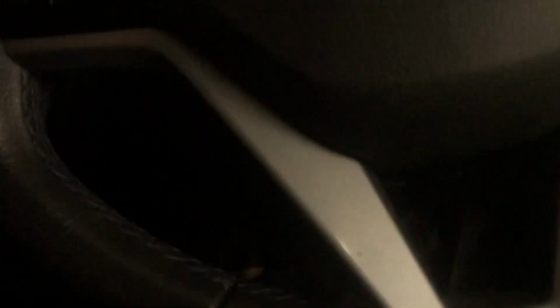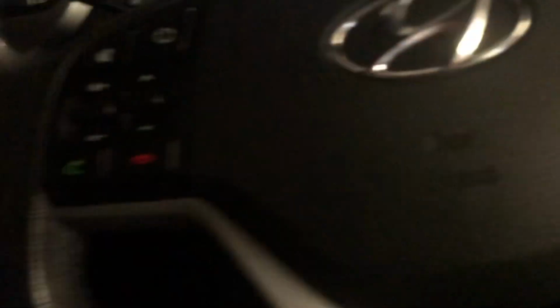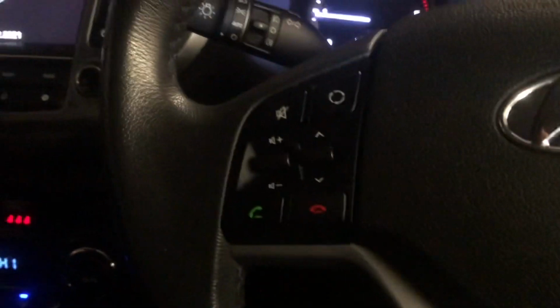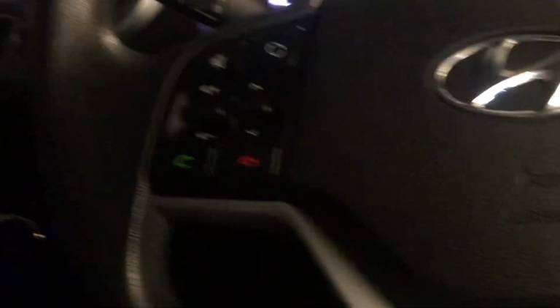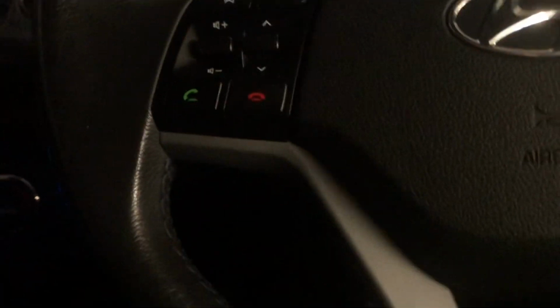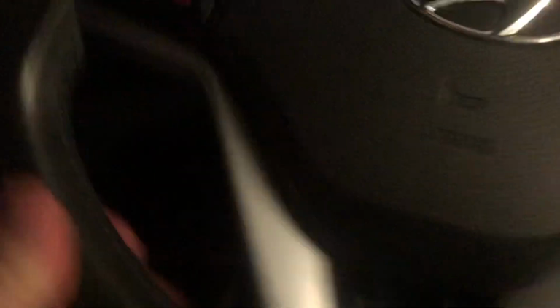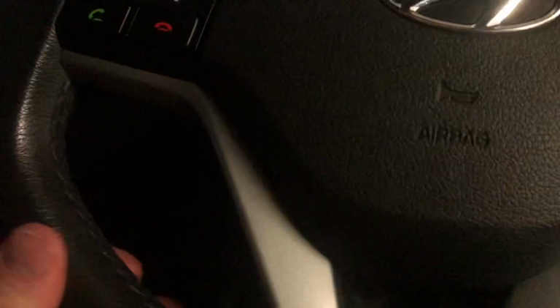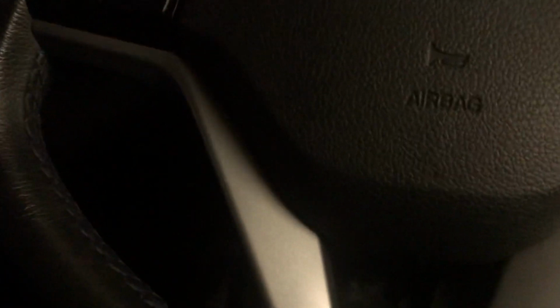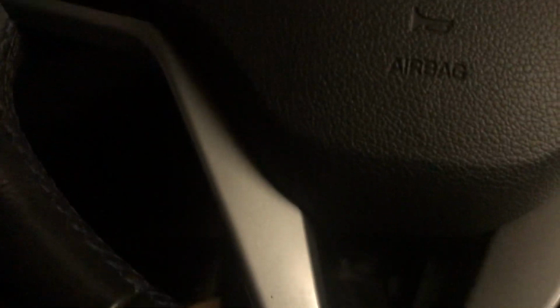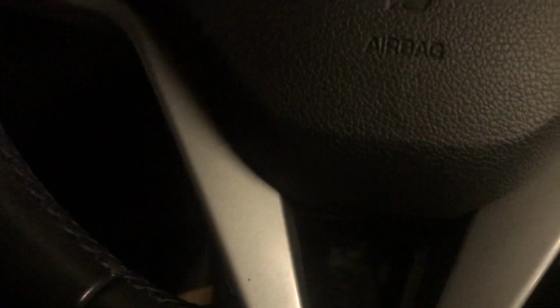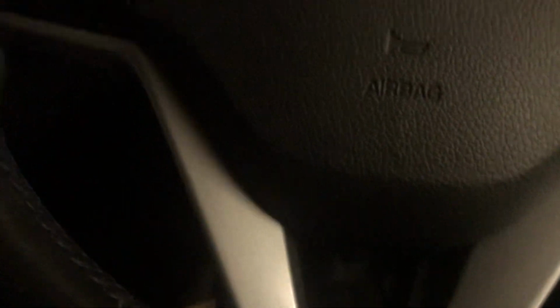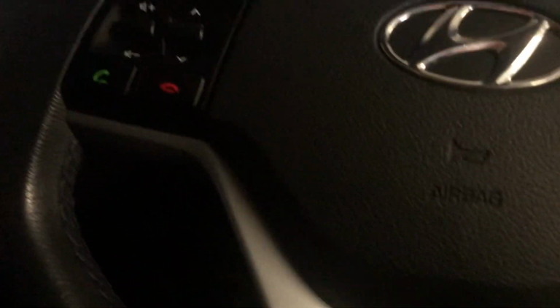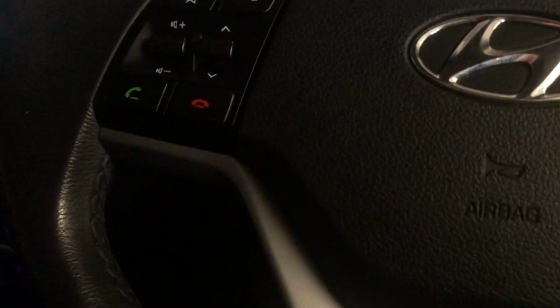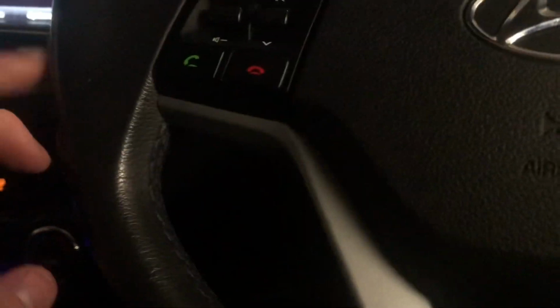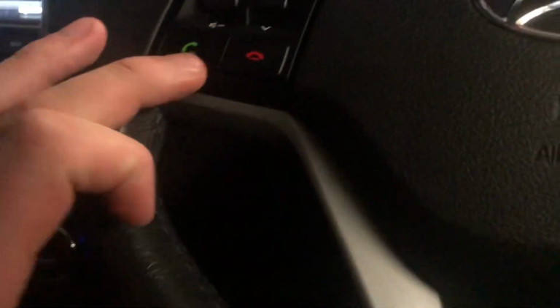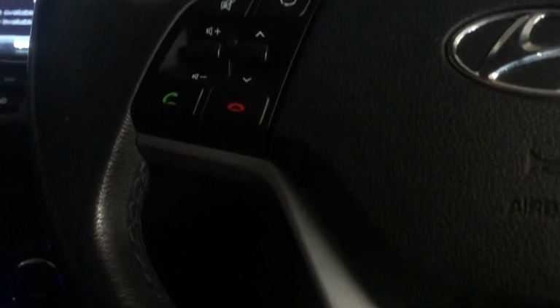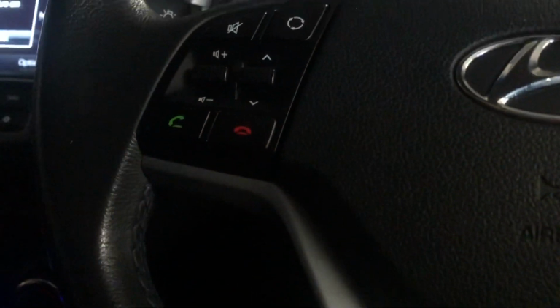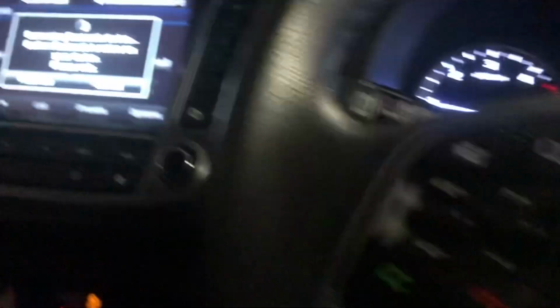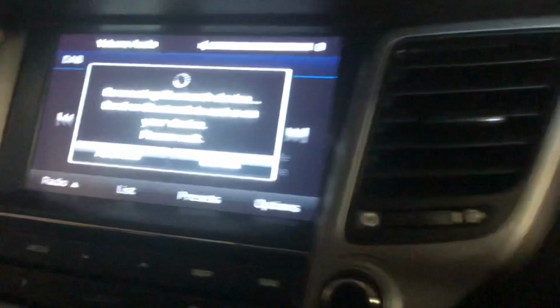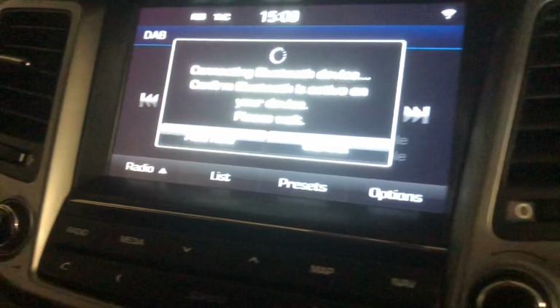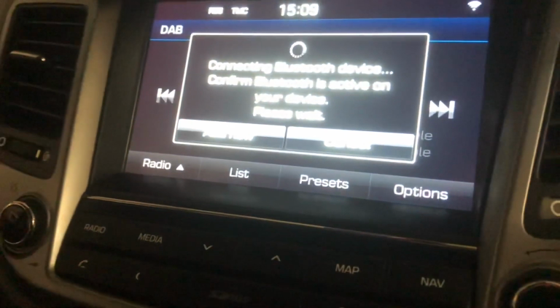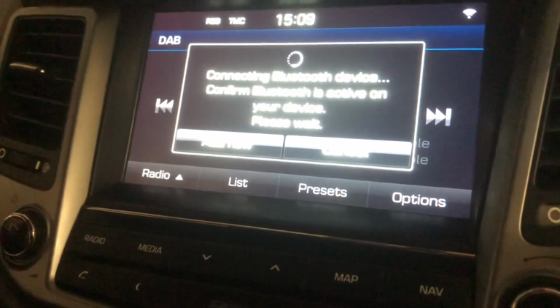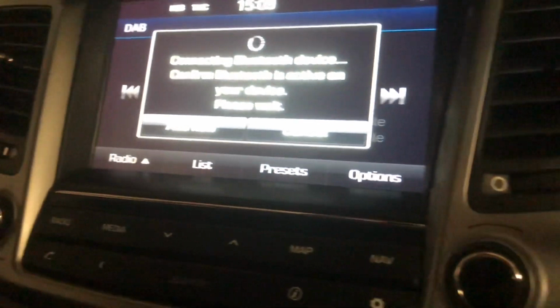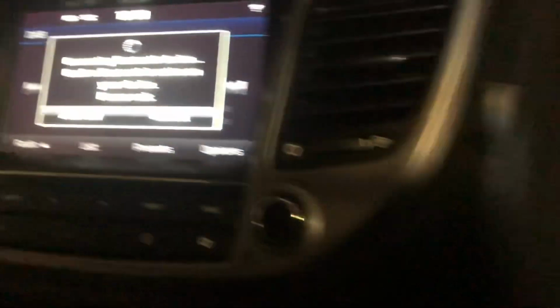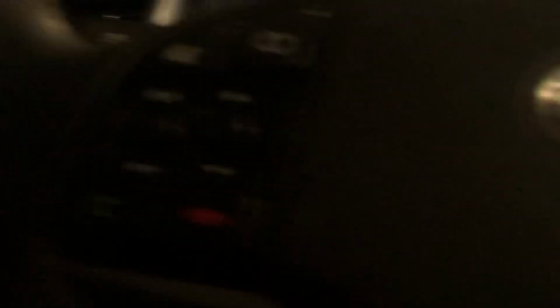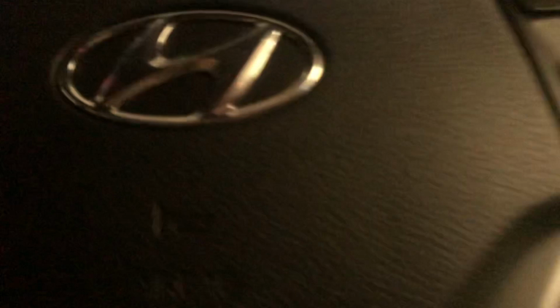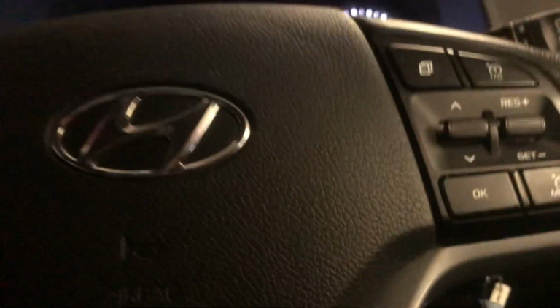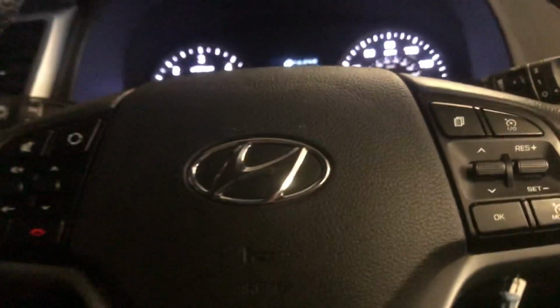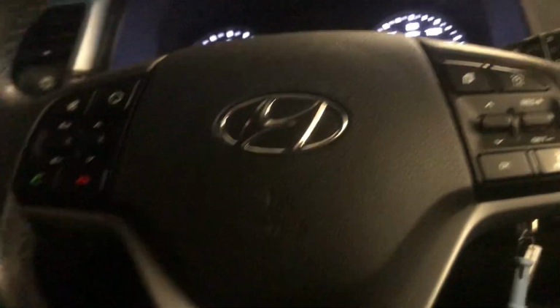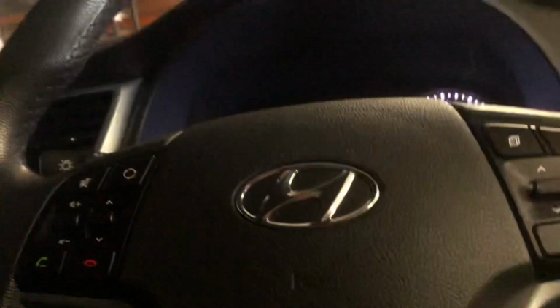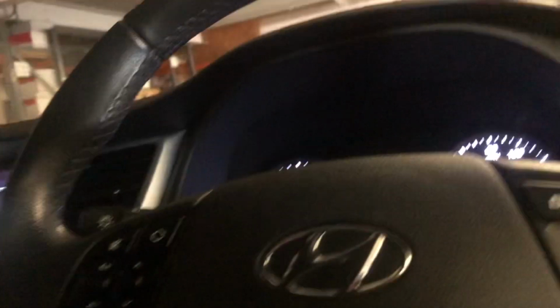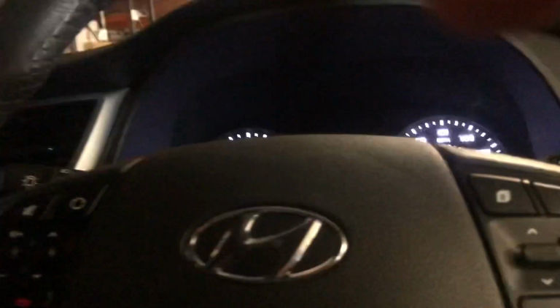On the left hand side here we've got your Bluetooth controls. To connect the Bluetooth, all you have to do is press this button here, then press 'add new' on the screen, and turn the Bluetooth on on your phone — that'll connect for you.